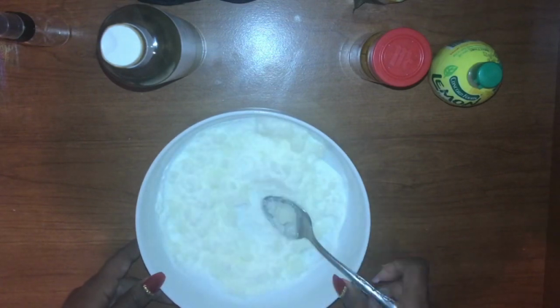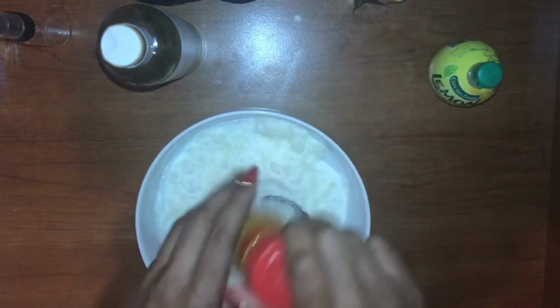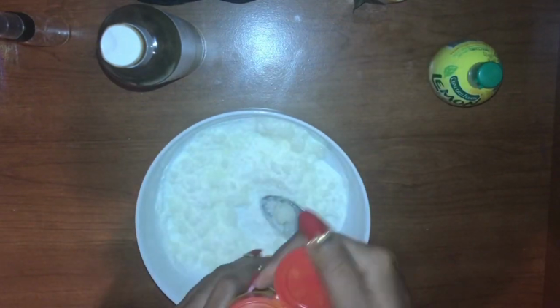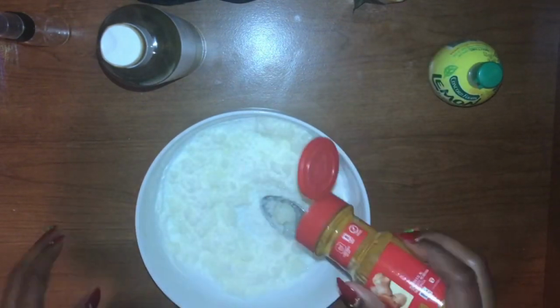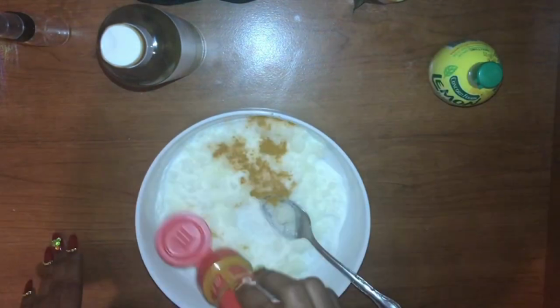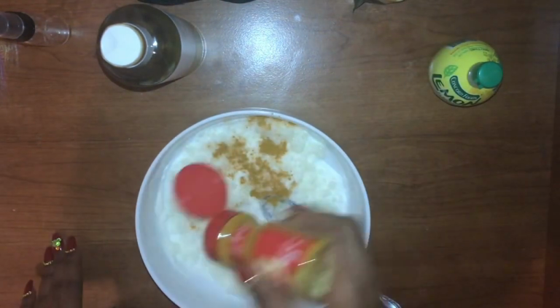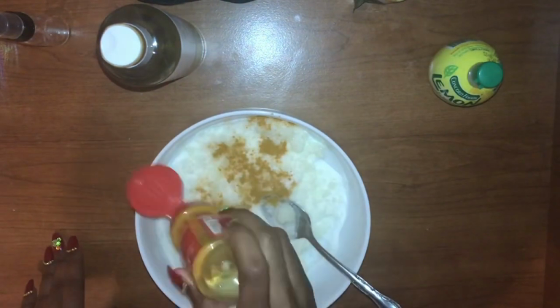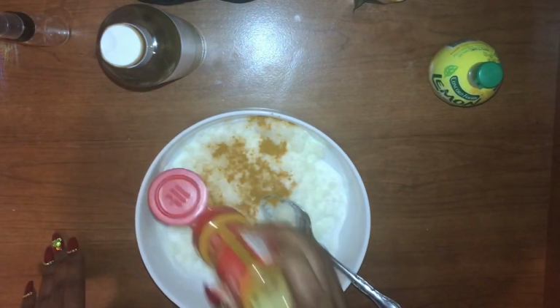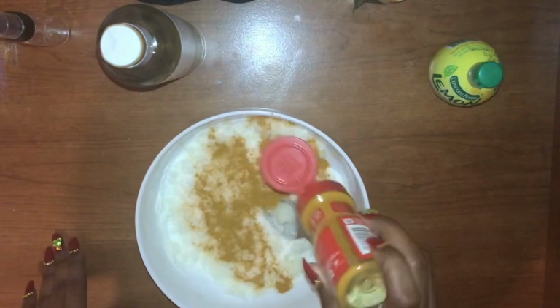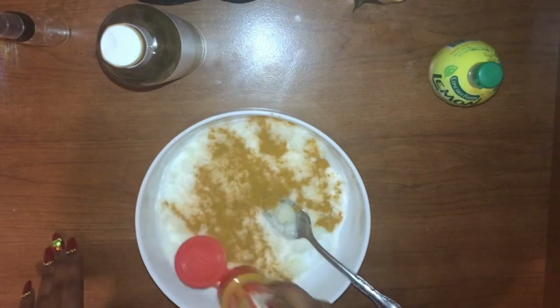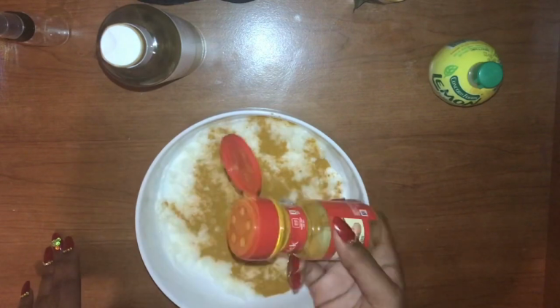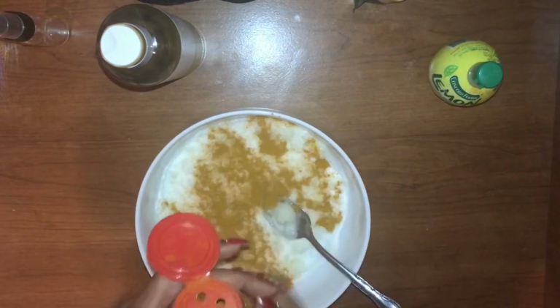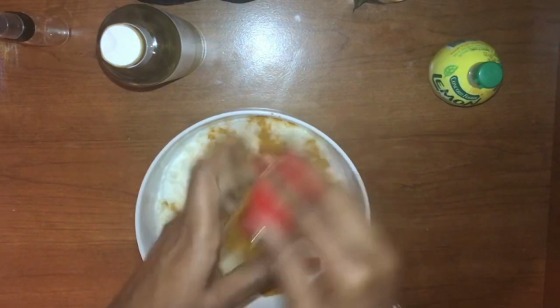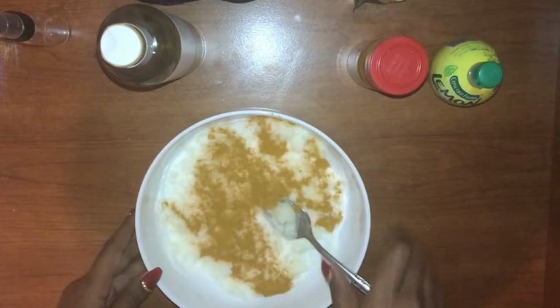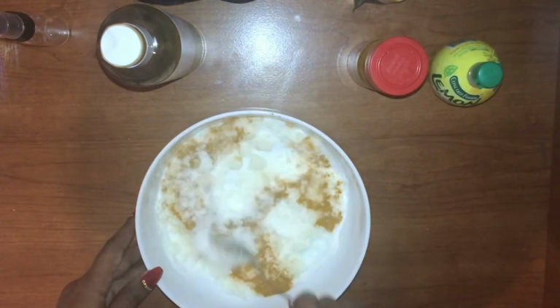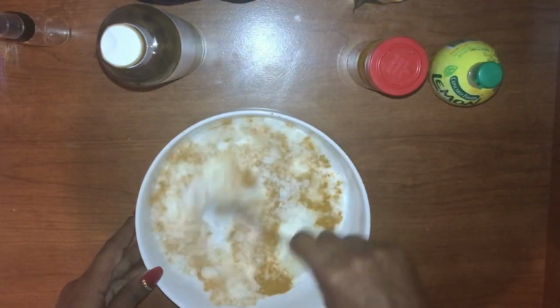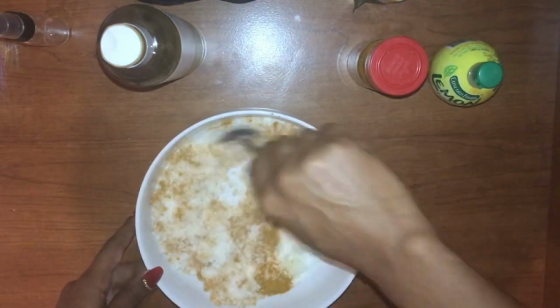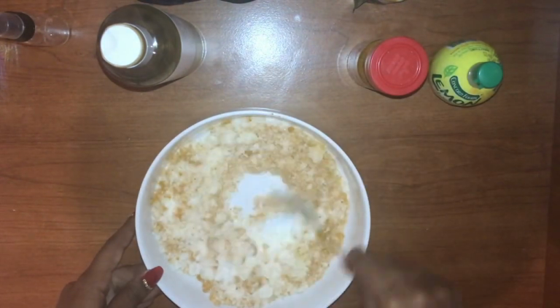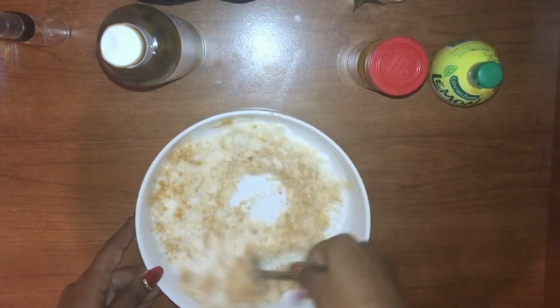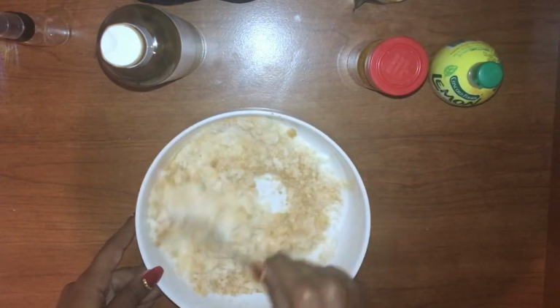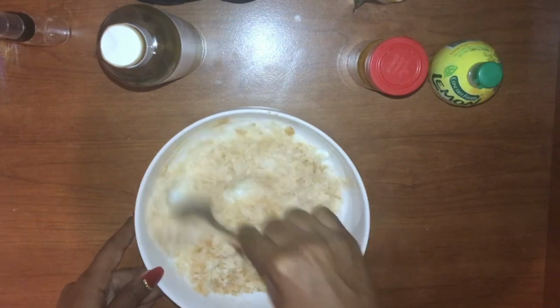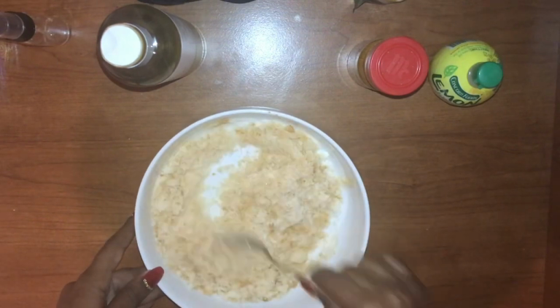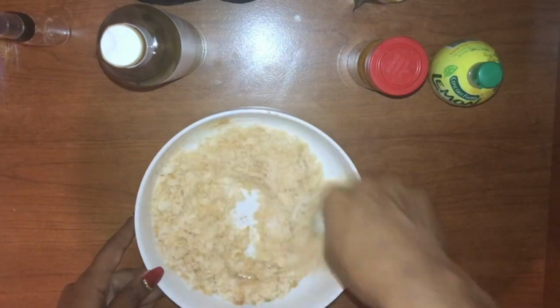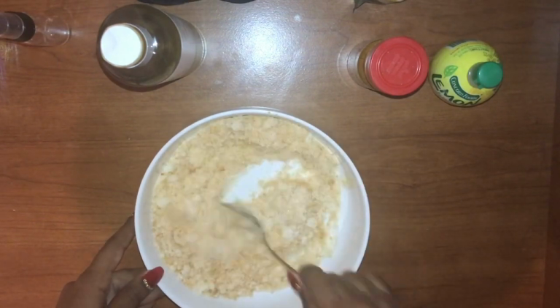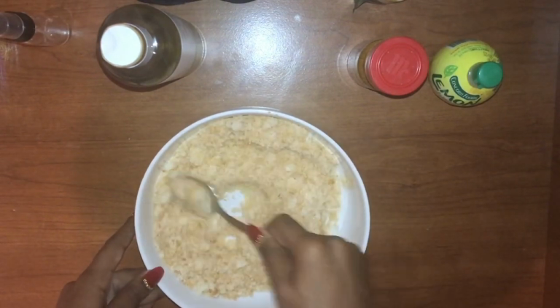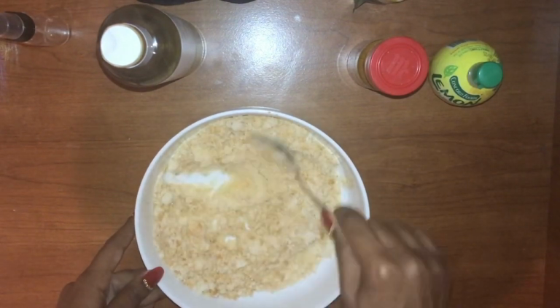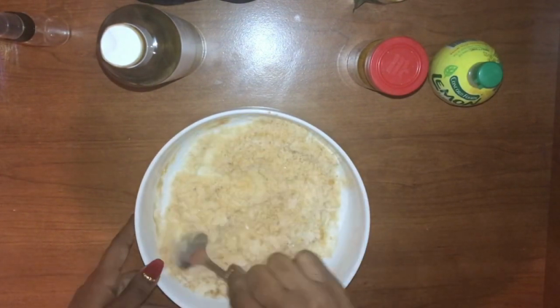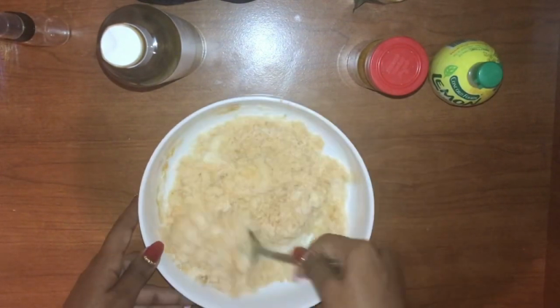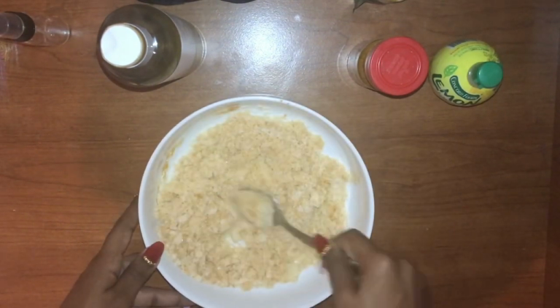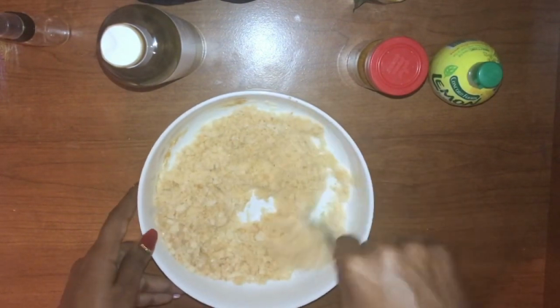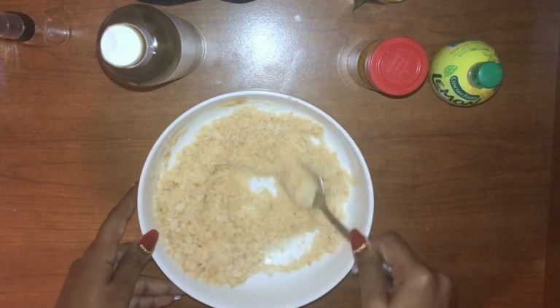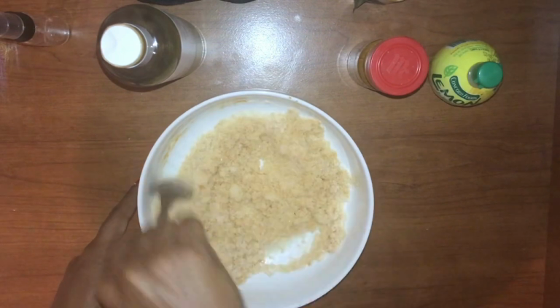Usually you want to use a nice natural oil like olive oil, sweet almond oil, jojoba oil, or rapeseed oil. You don't really want to use vegetable oil or canola oil because they don't really have any health benefits and they don't feel quite as nice.